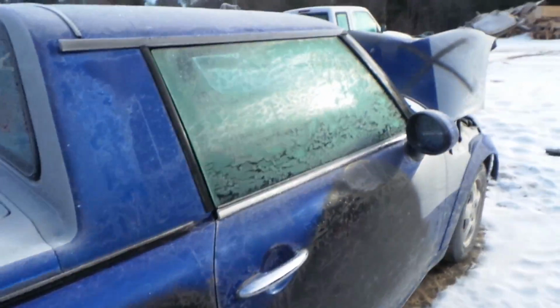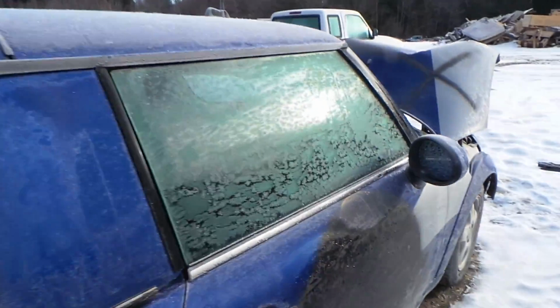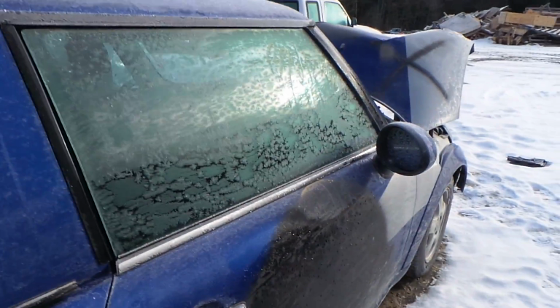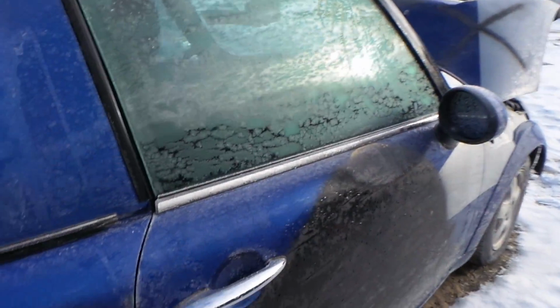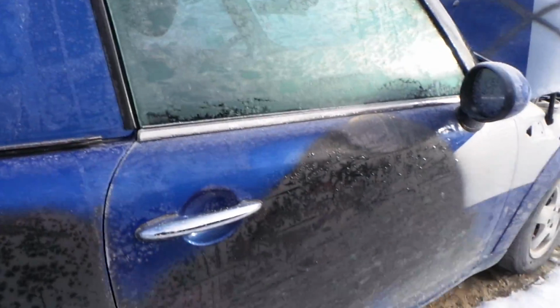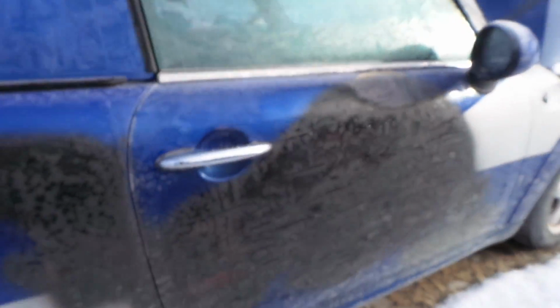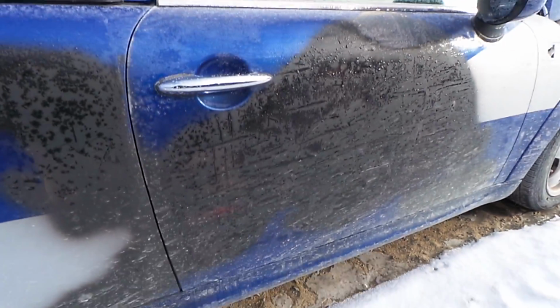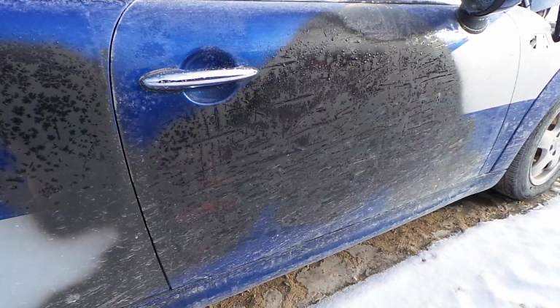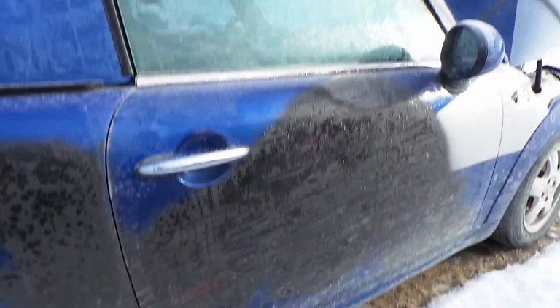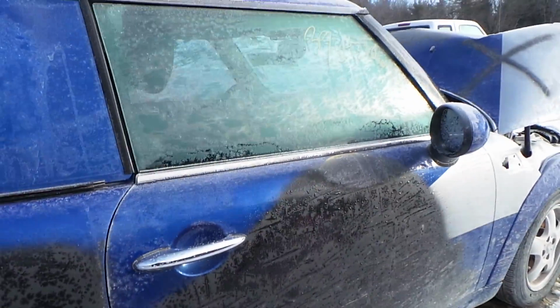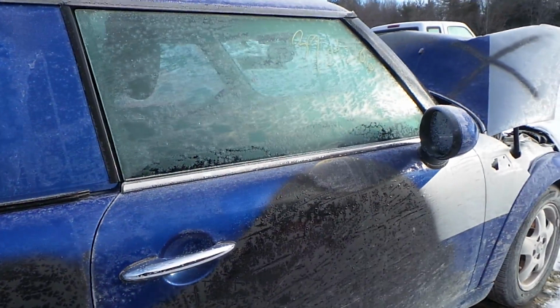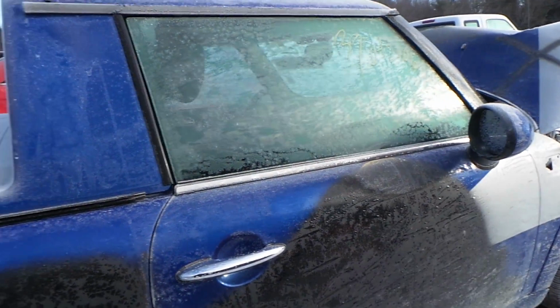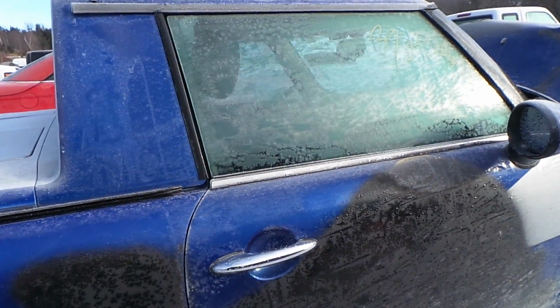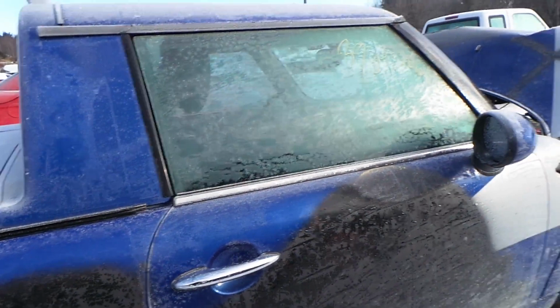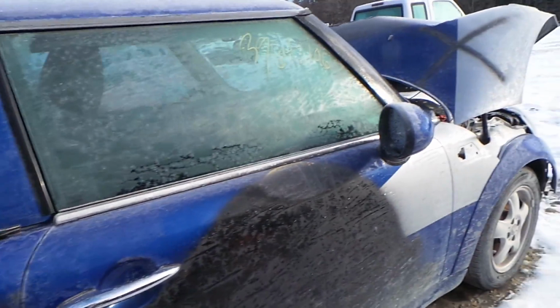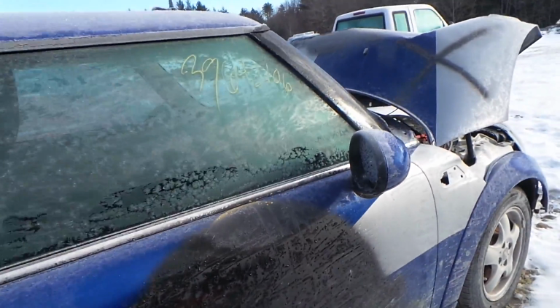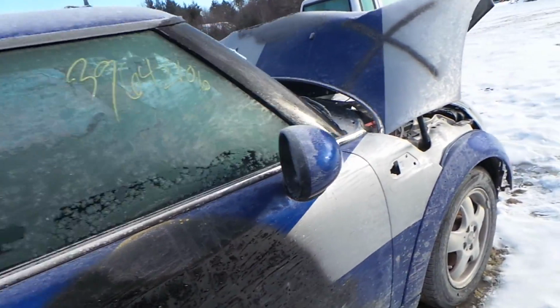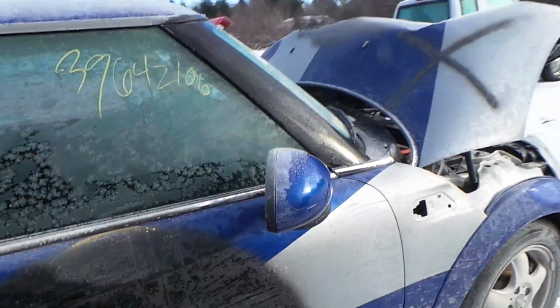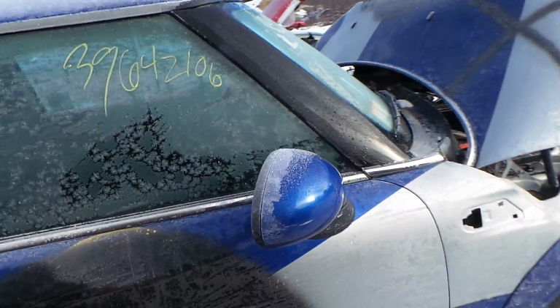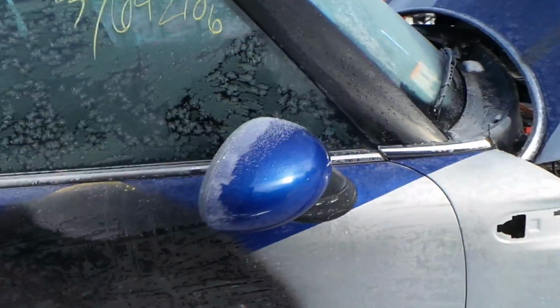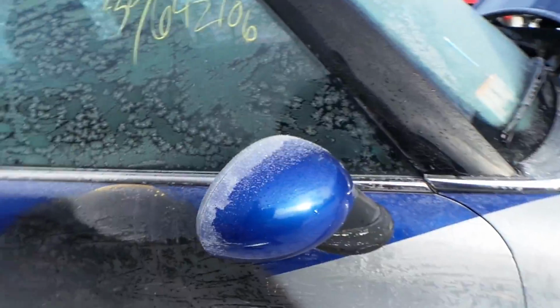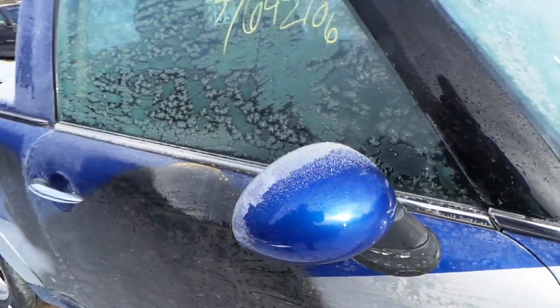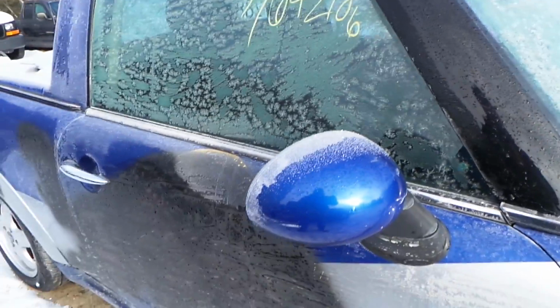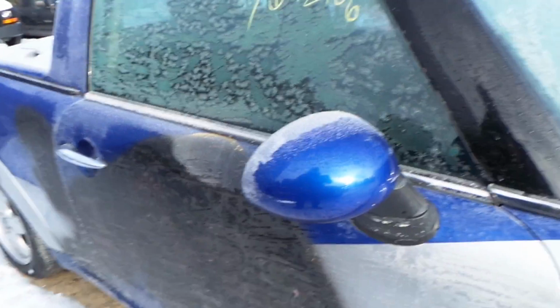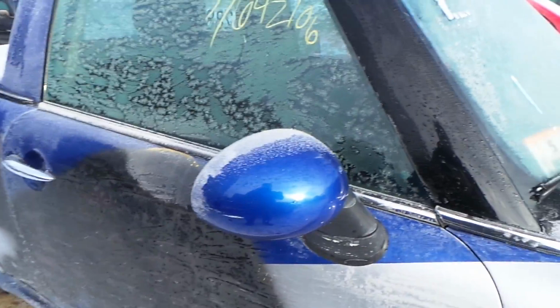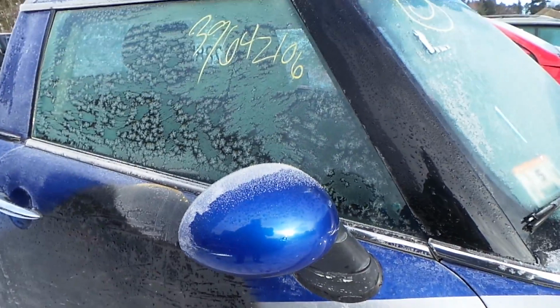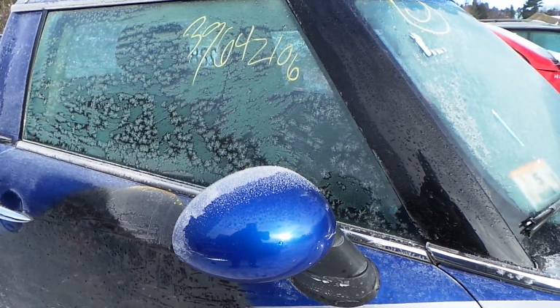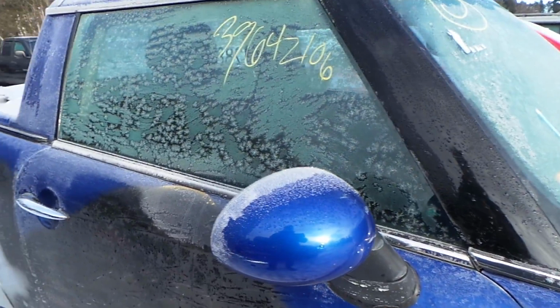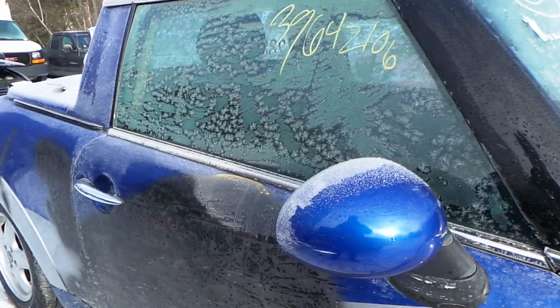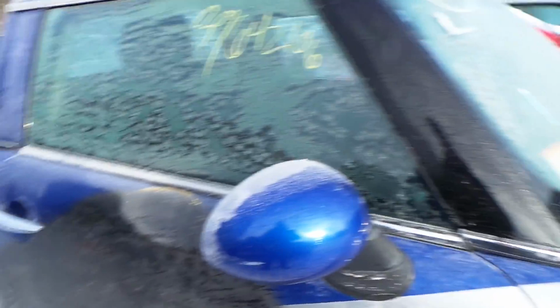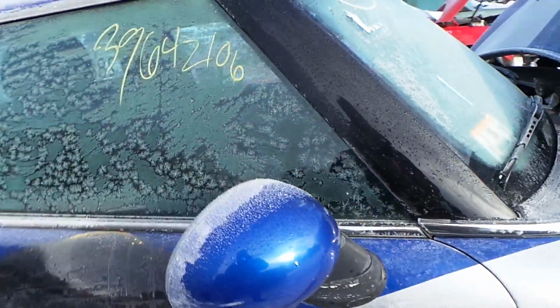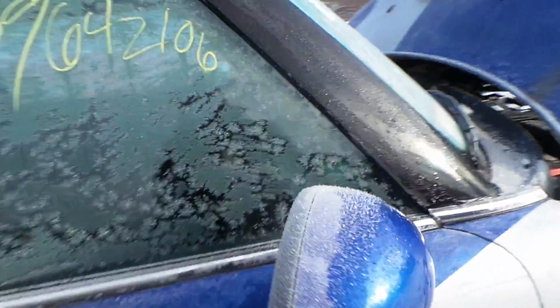We have another repainted door, still very usable. We have a blue paint-to-match passenger-side door mirror. It's in good condition.